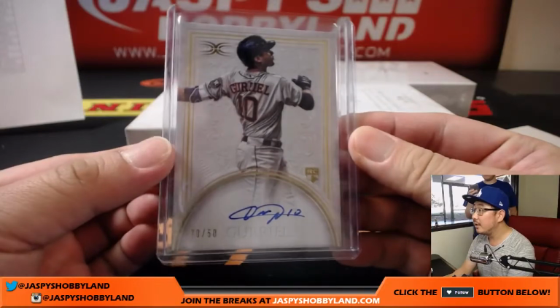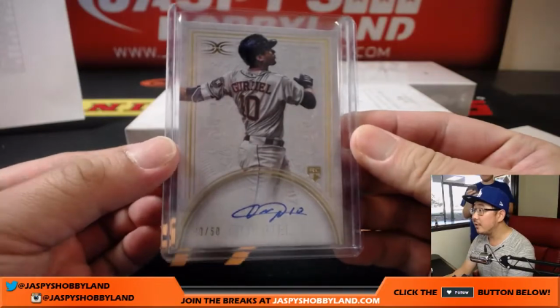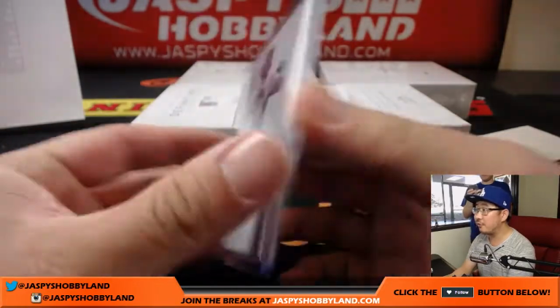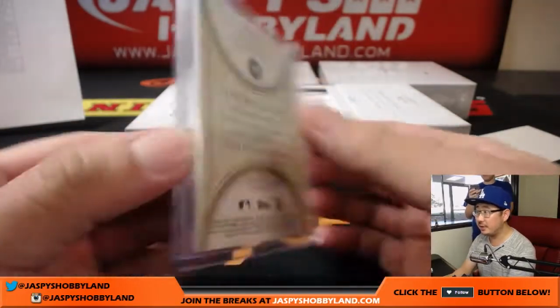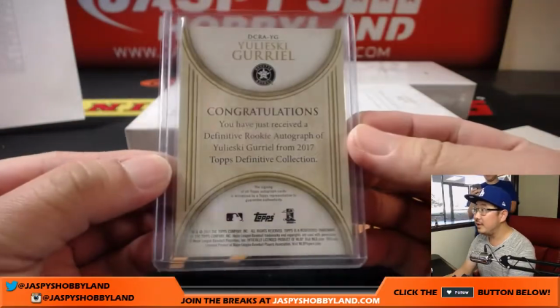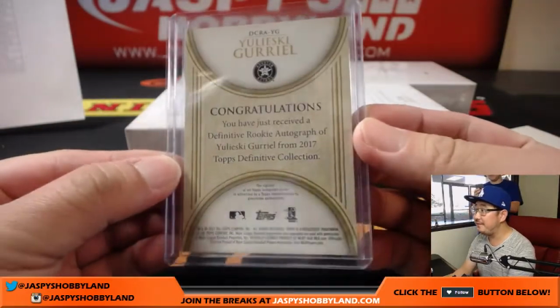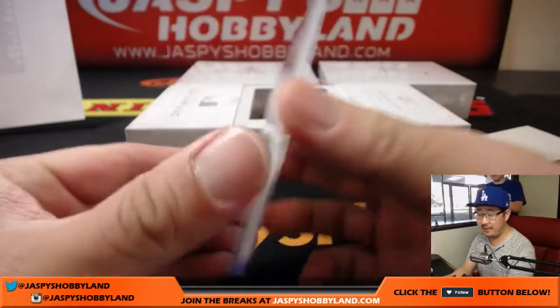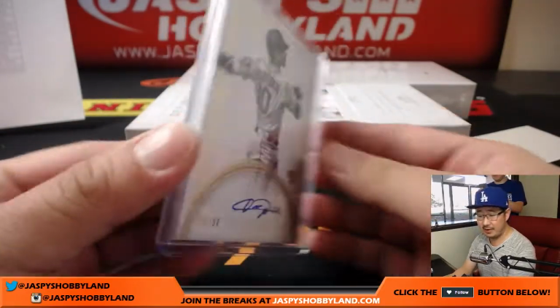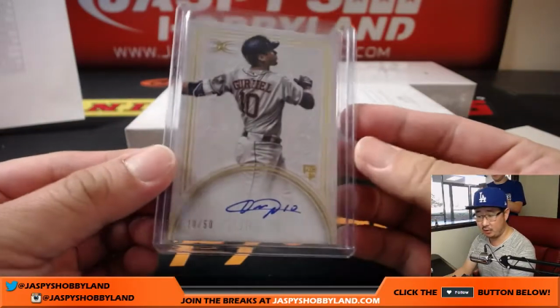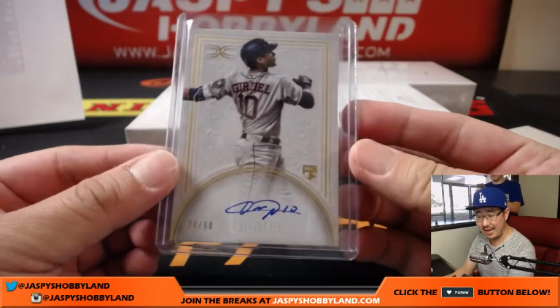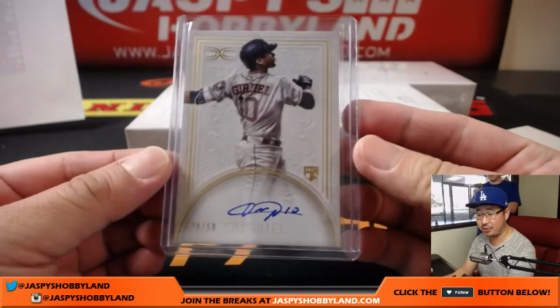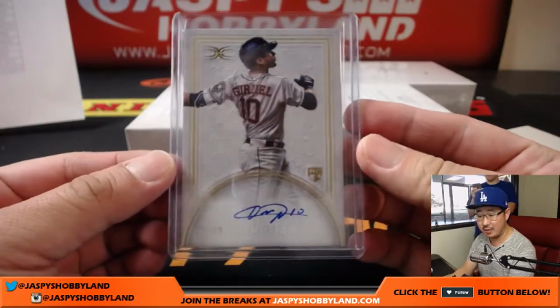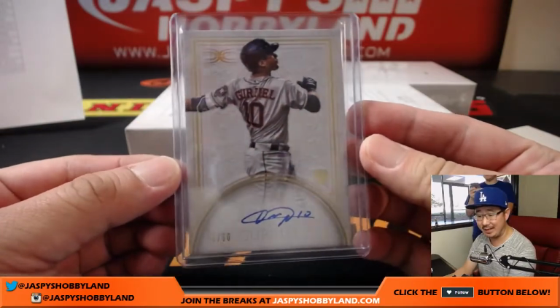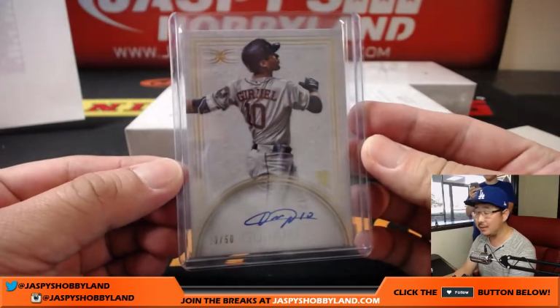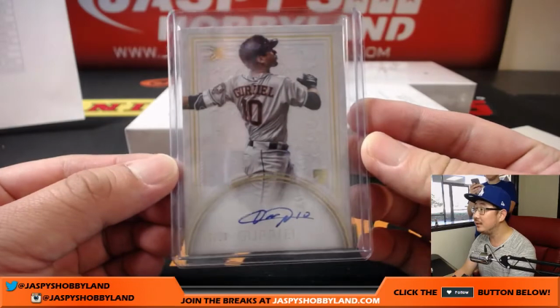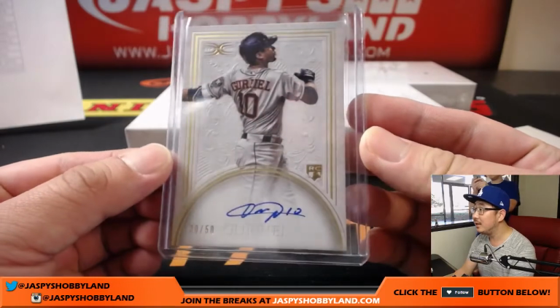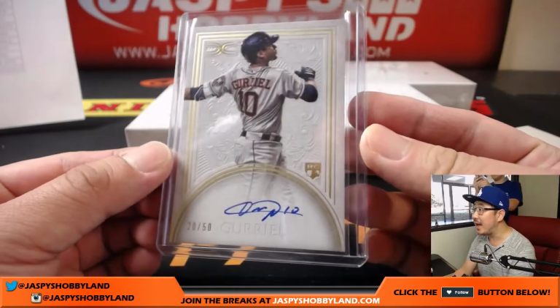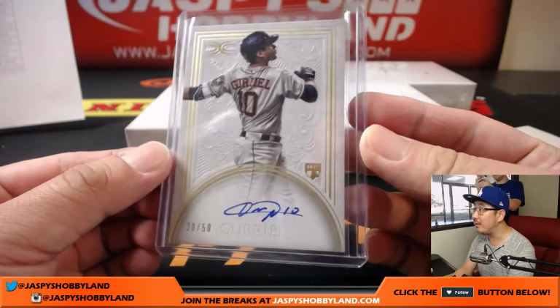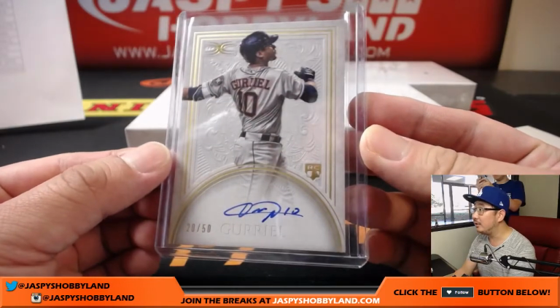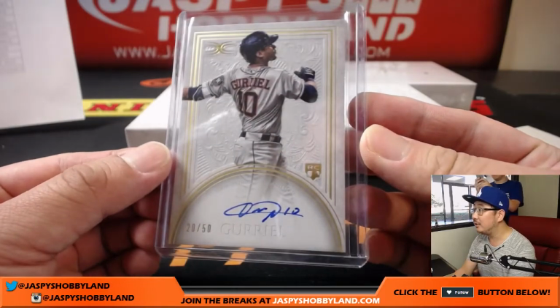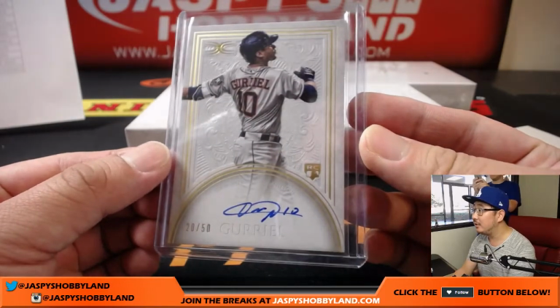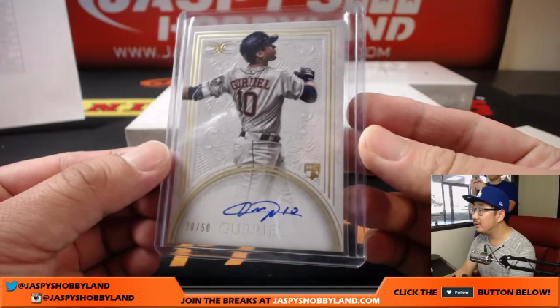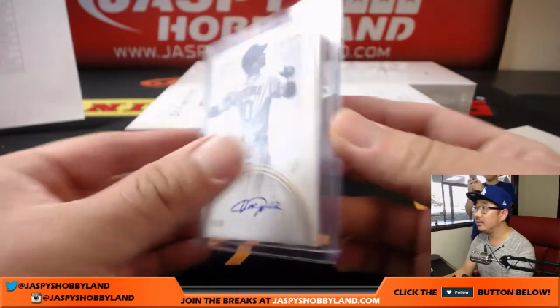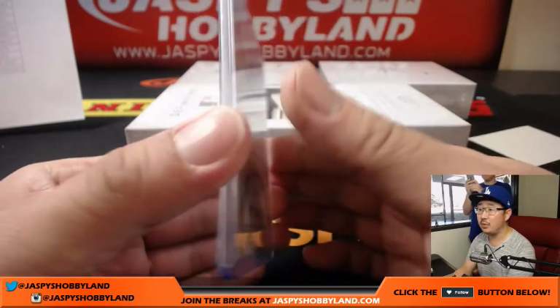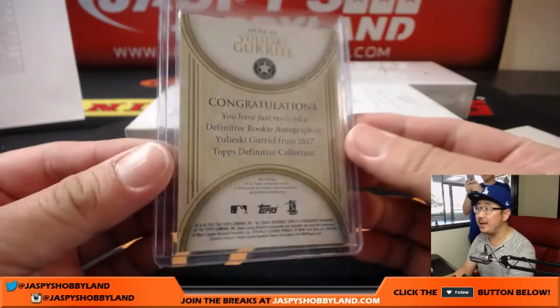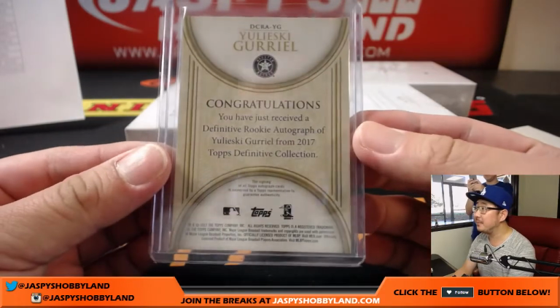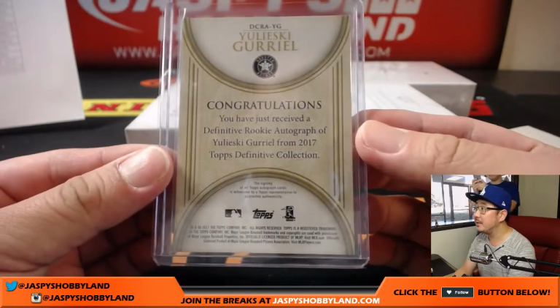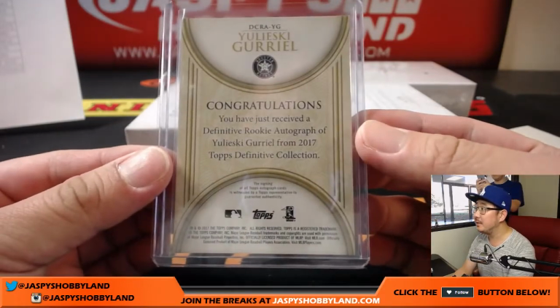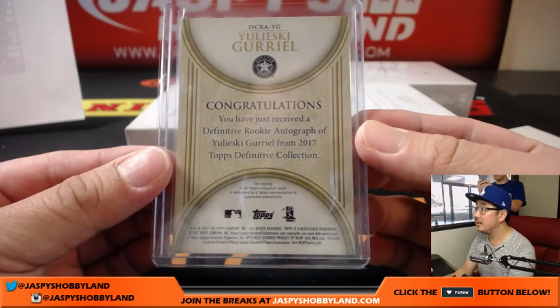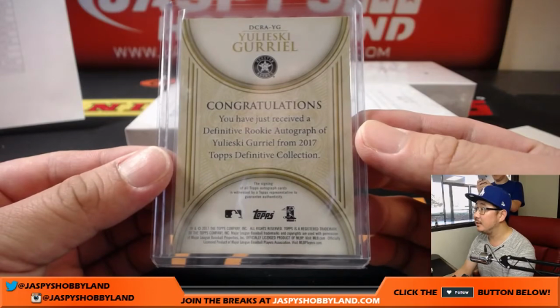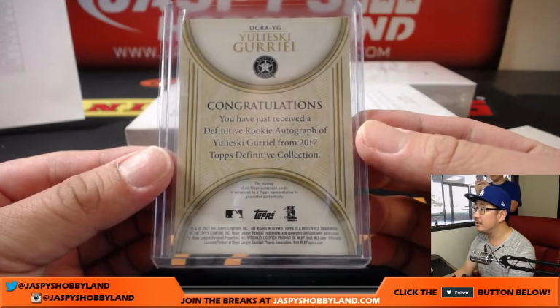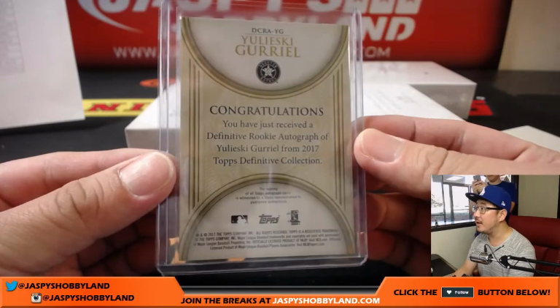There's our first definitive hit right here. Going to the Astros, going to Allen — Allen Abel with that hit. Very nice.